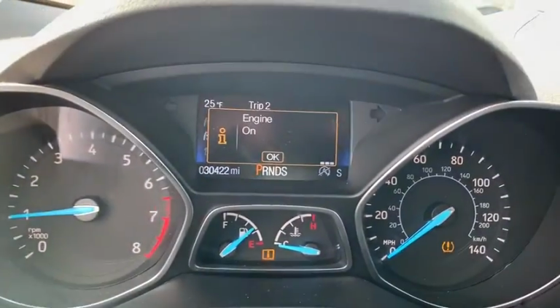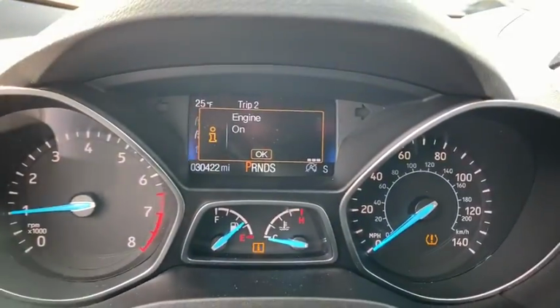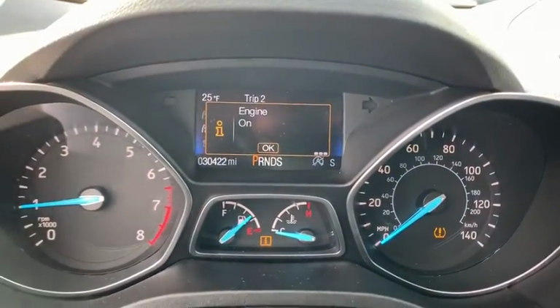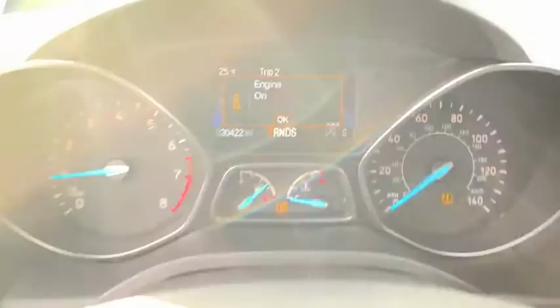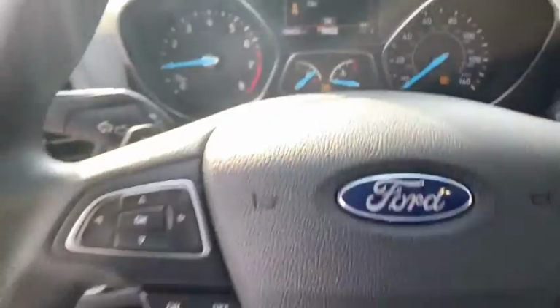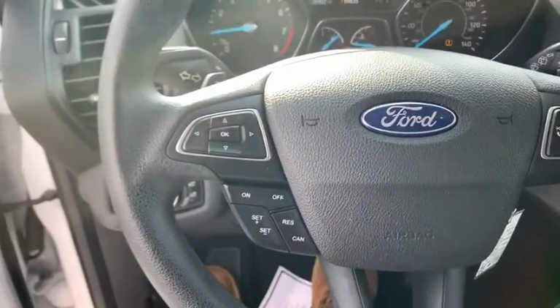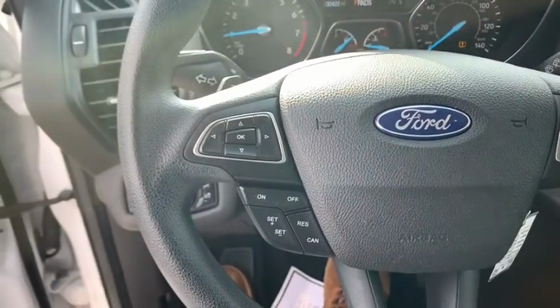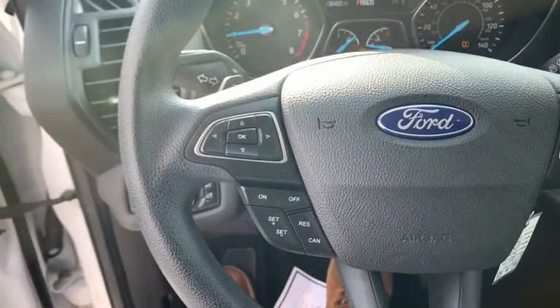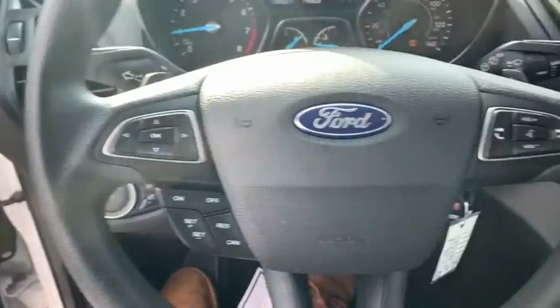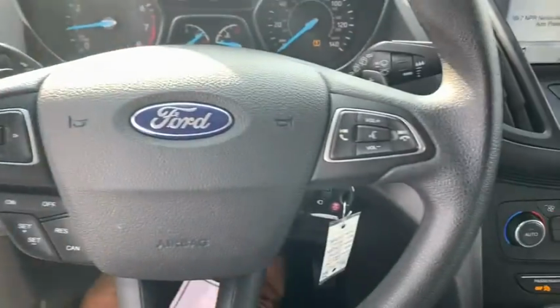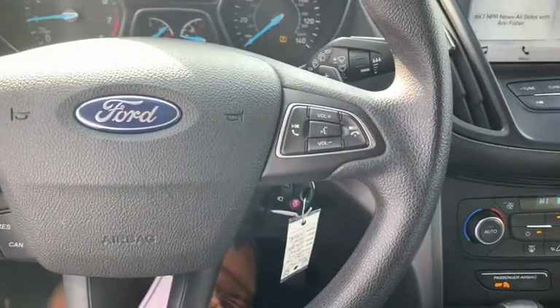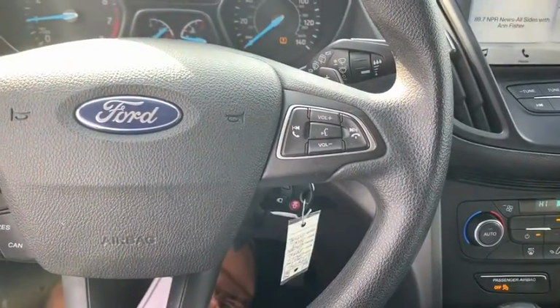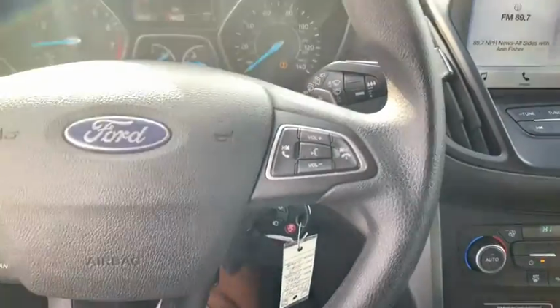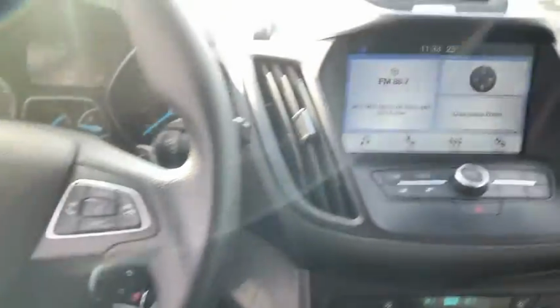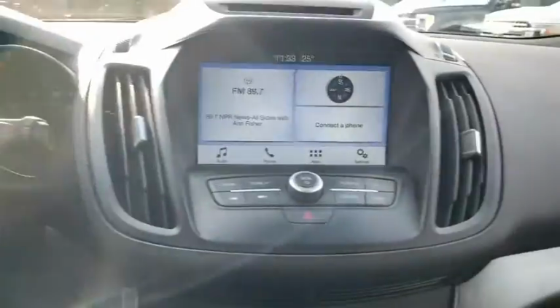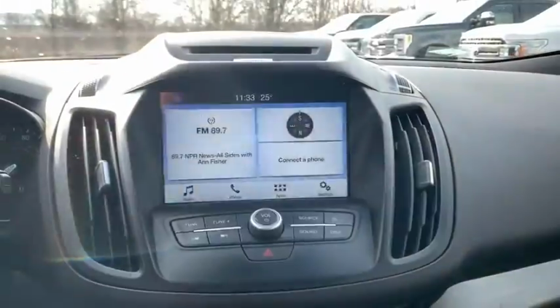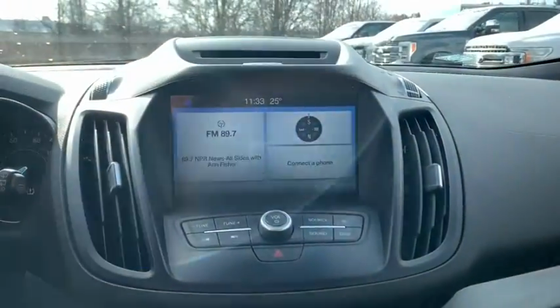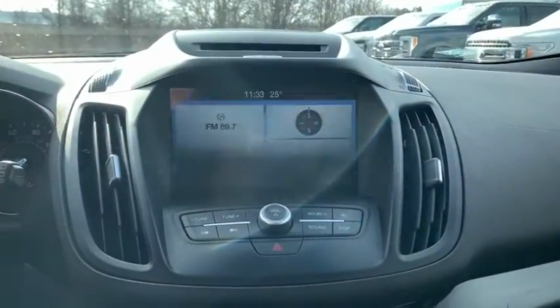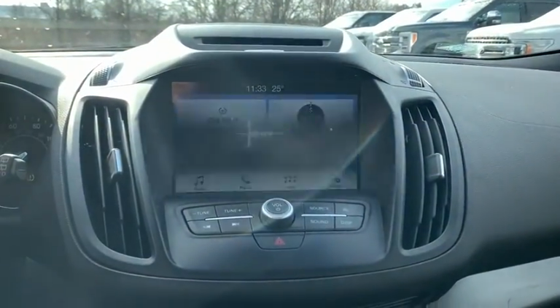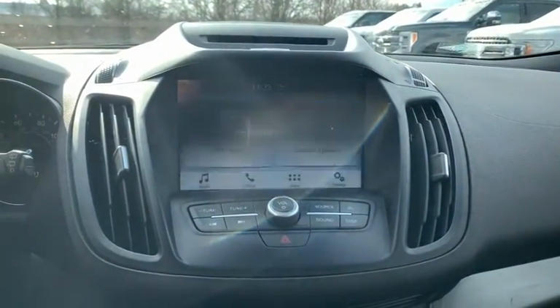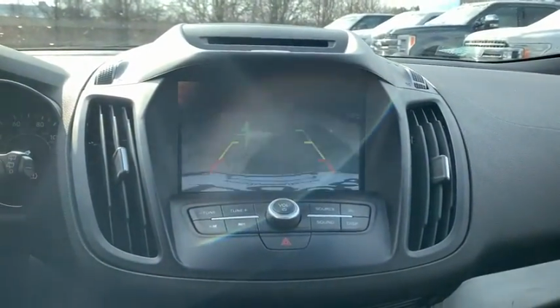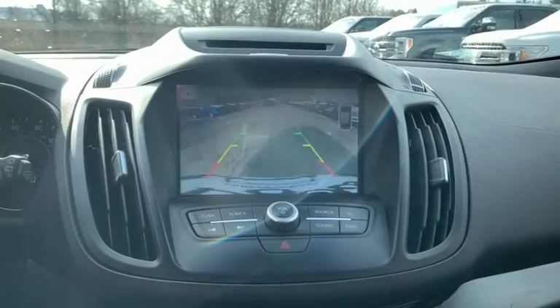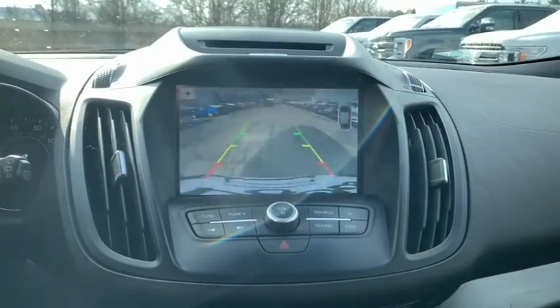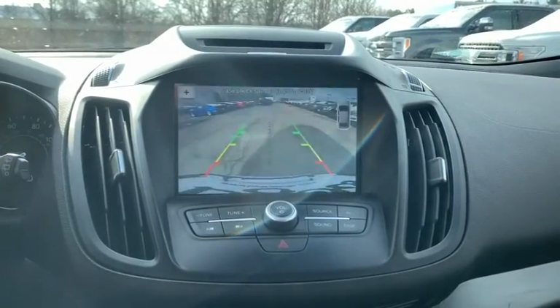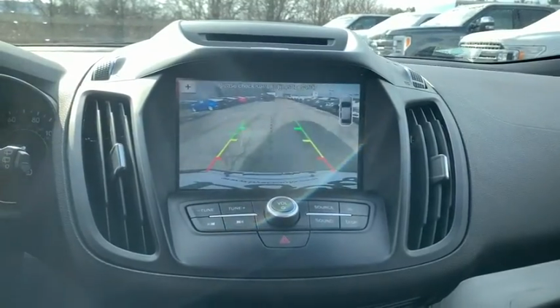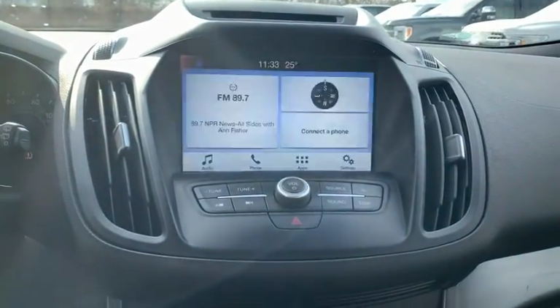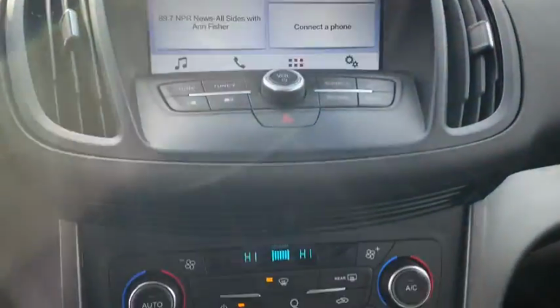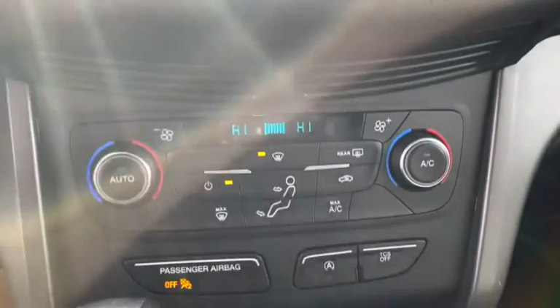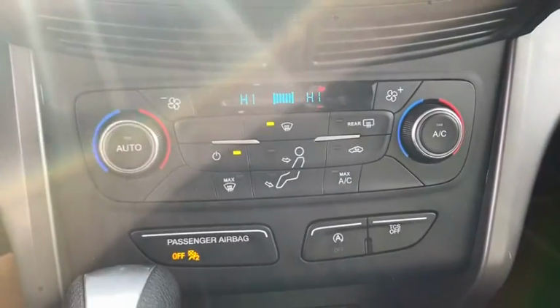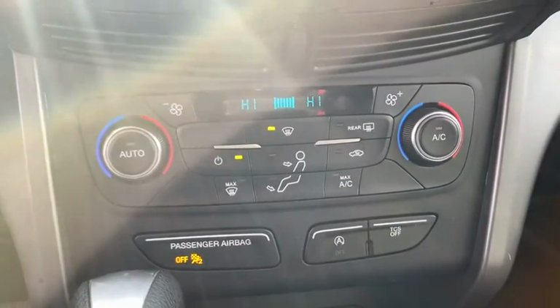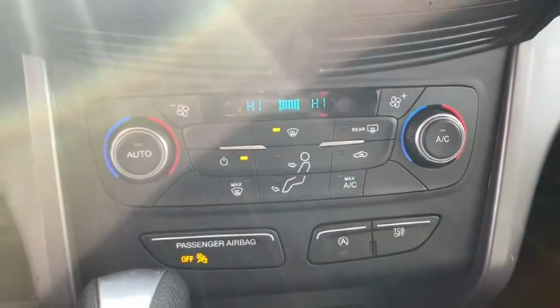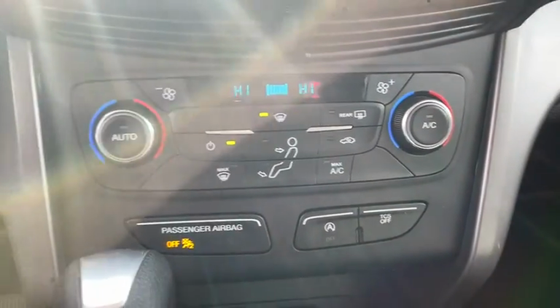Power windows. Rear window defroster. Trip computer. Overhead console. Tachometer. Panic alarm. Remote keyless entry. Brake assist. Power driver's seat. Rear window wiper. Driver vanity mirror.